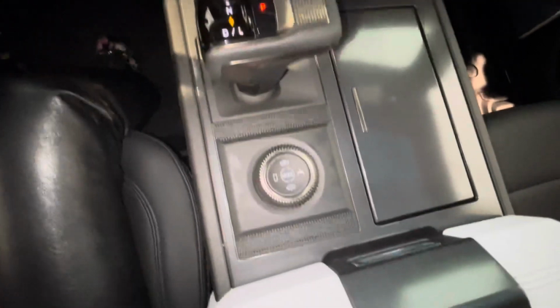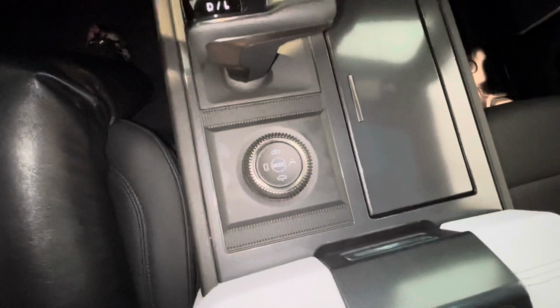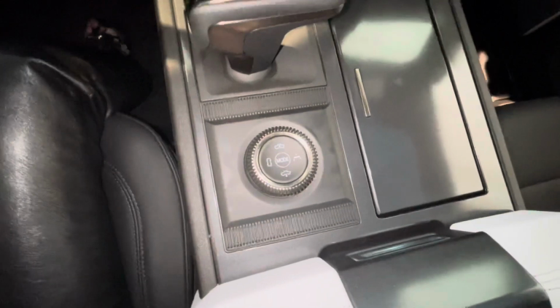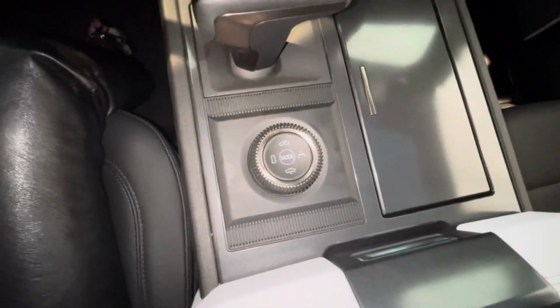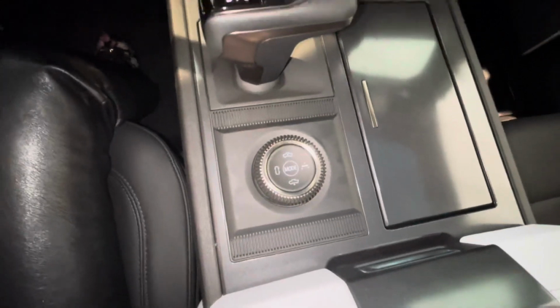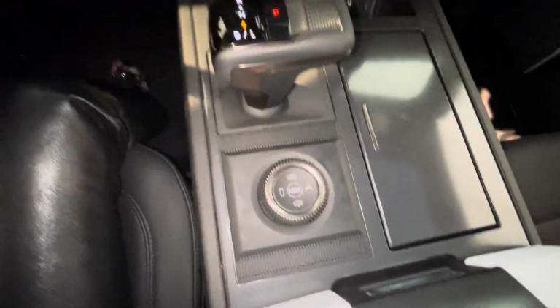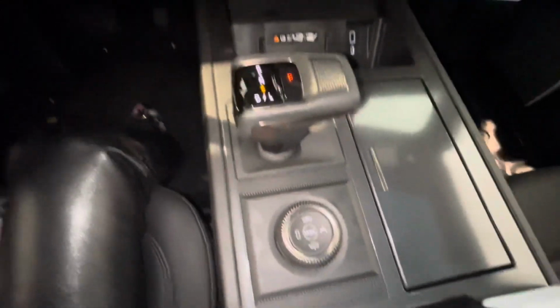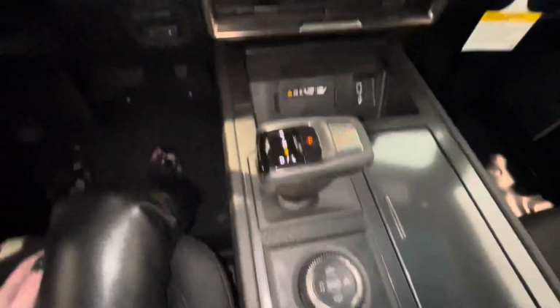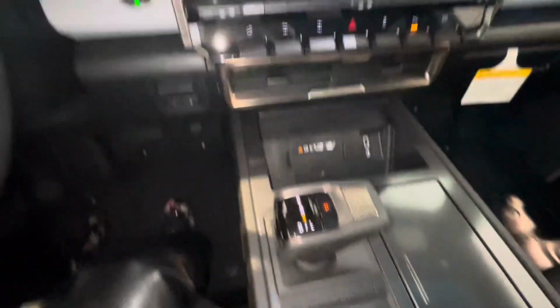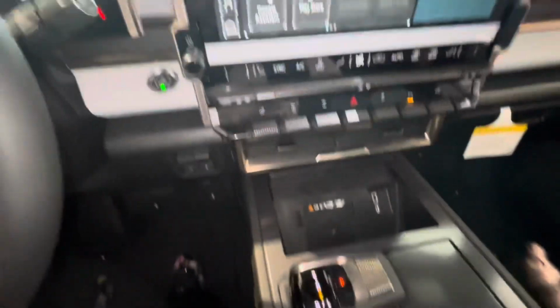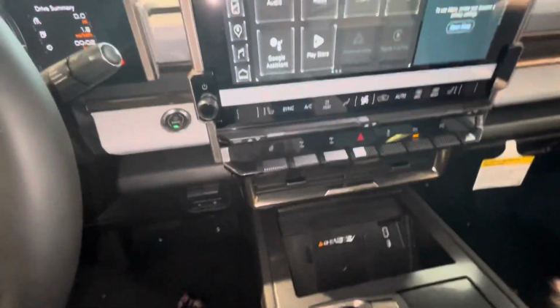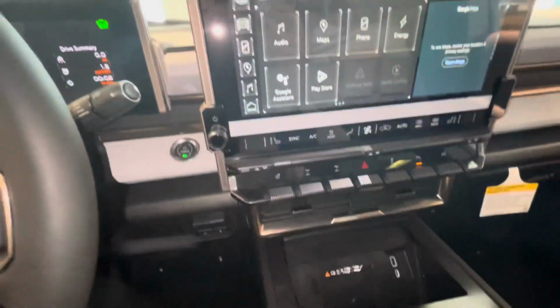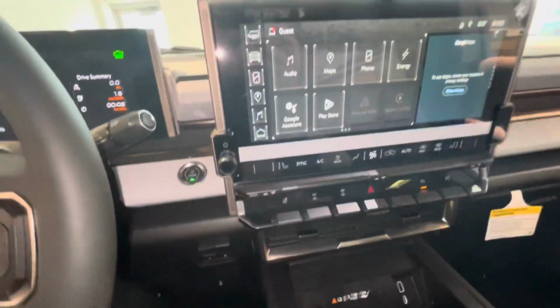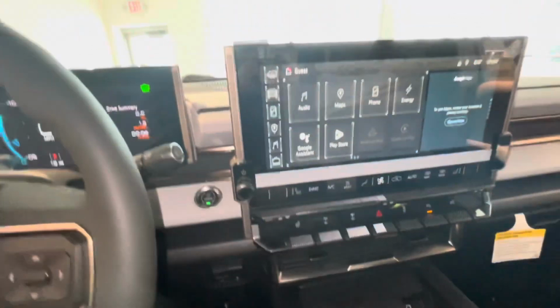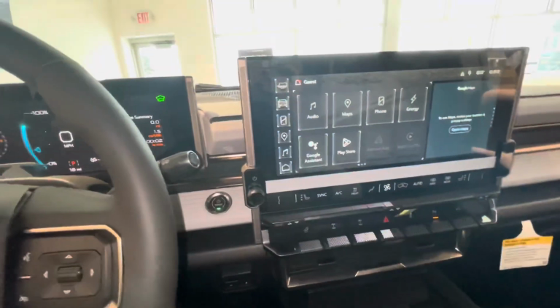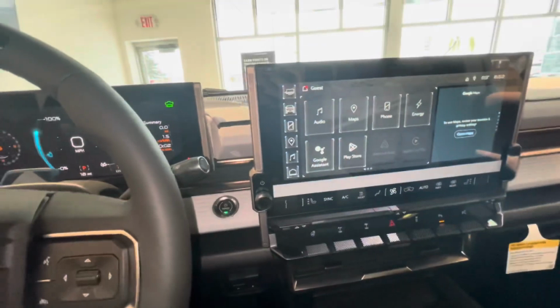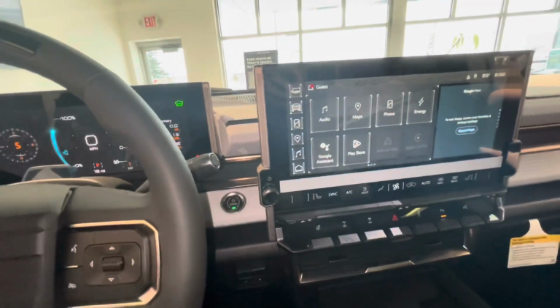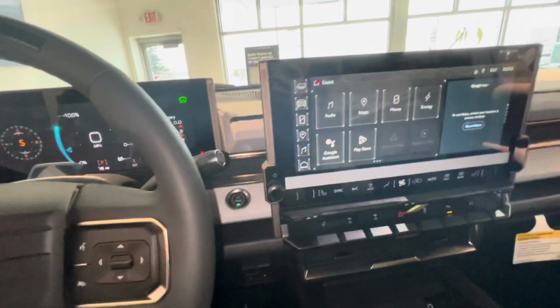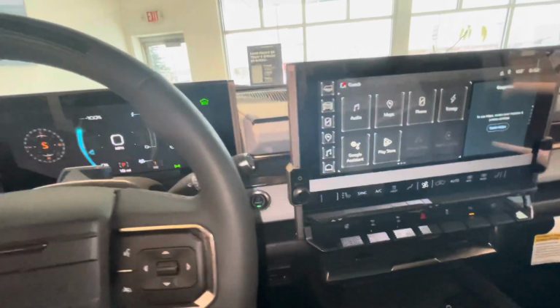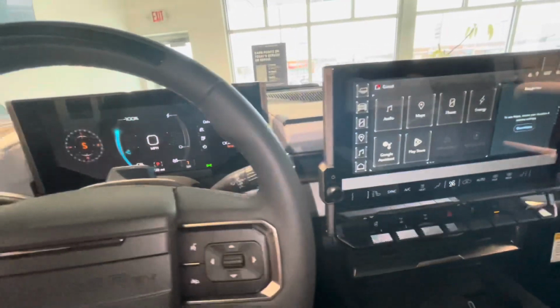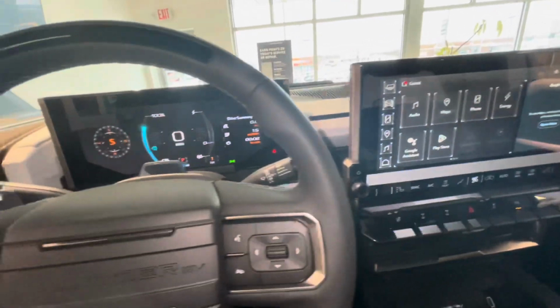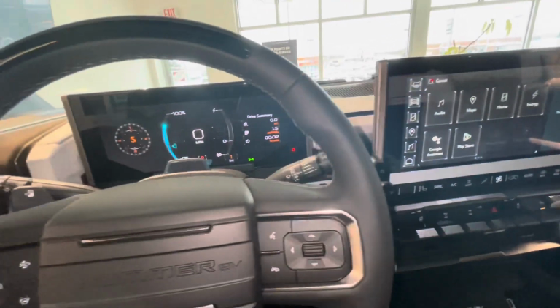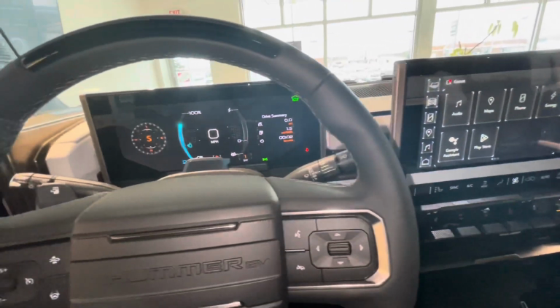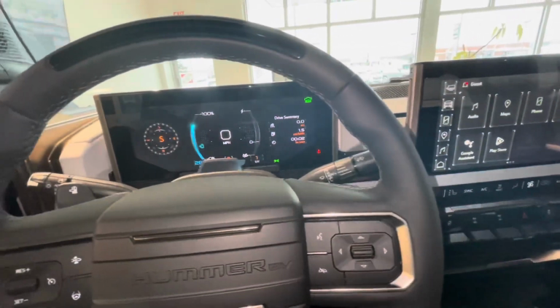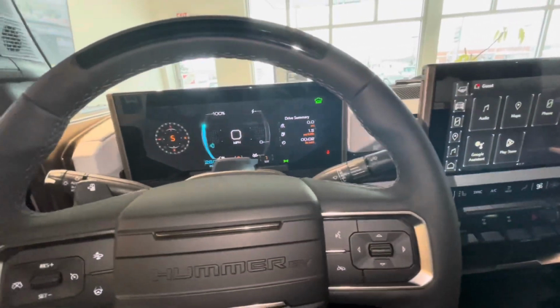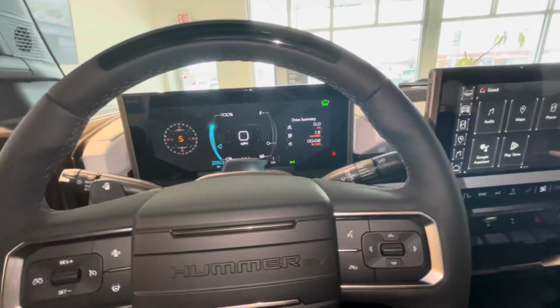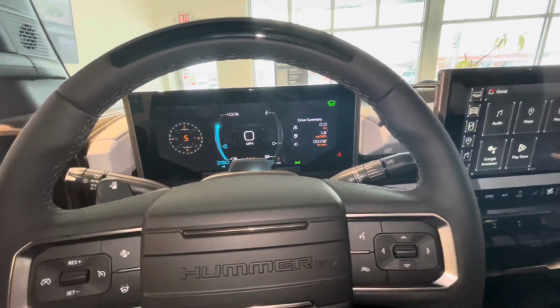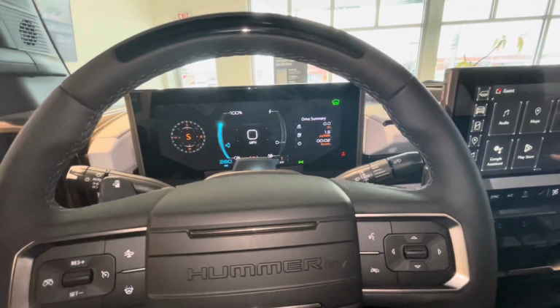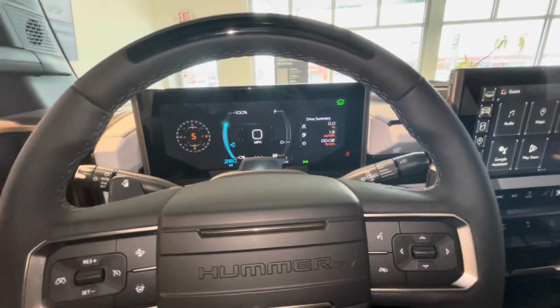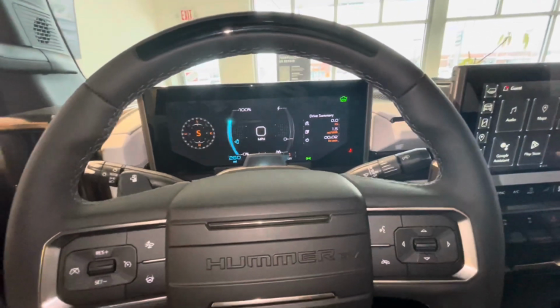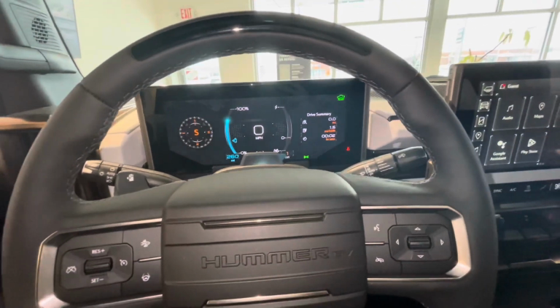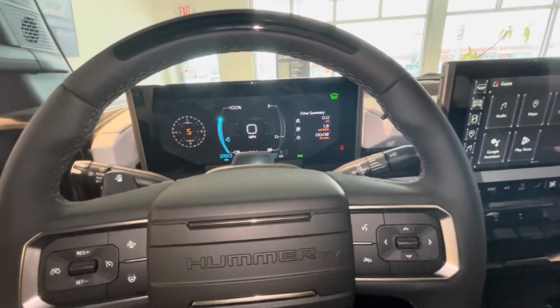You can also do the crab walk in this vehicle, which is the four-wheel turn, as well as the Watts to Freedom and adjusting the ride height.